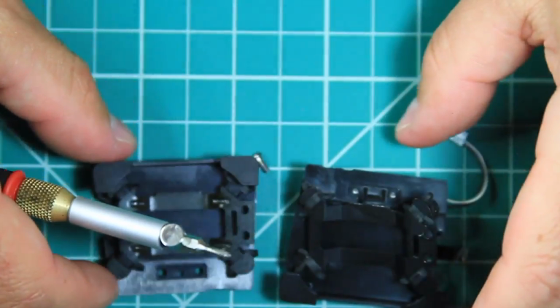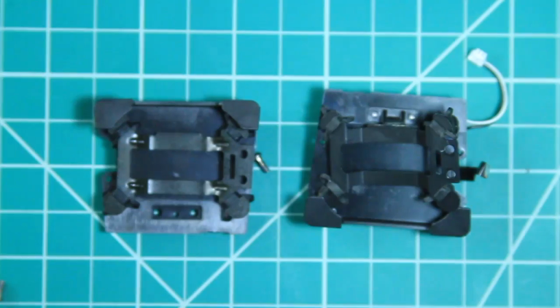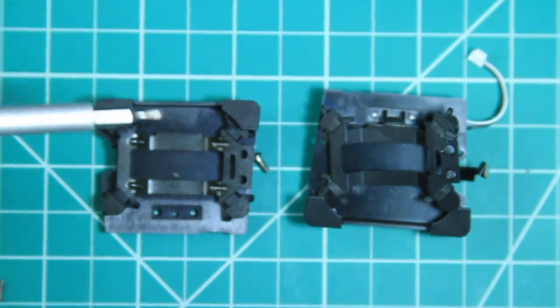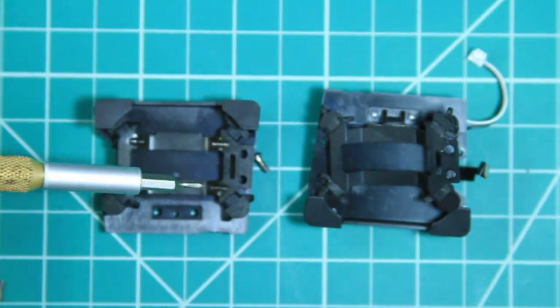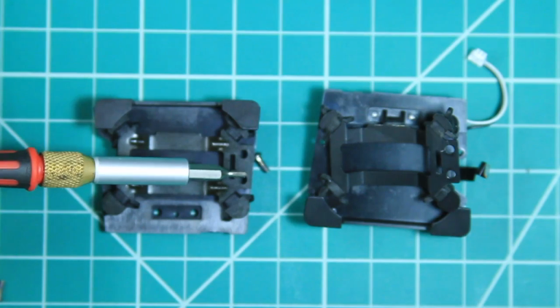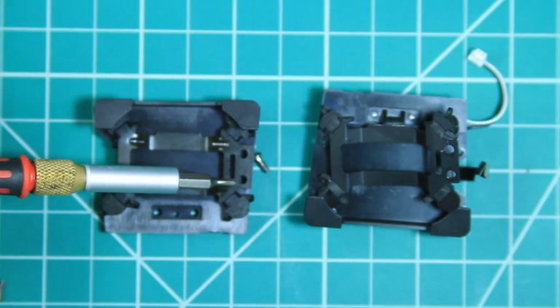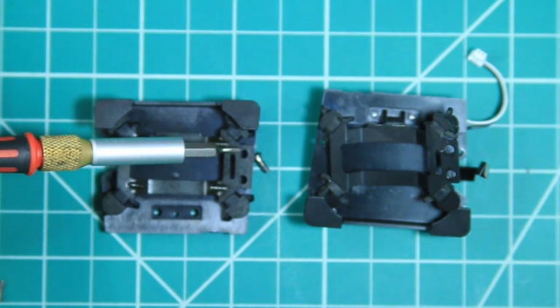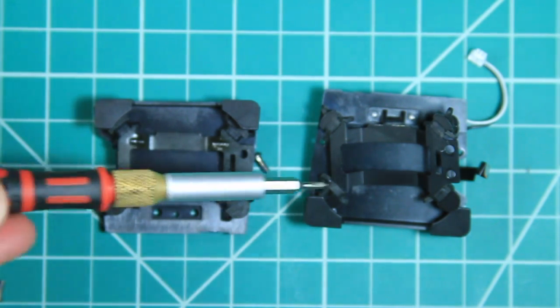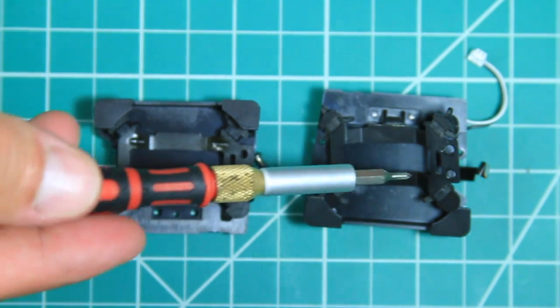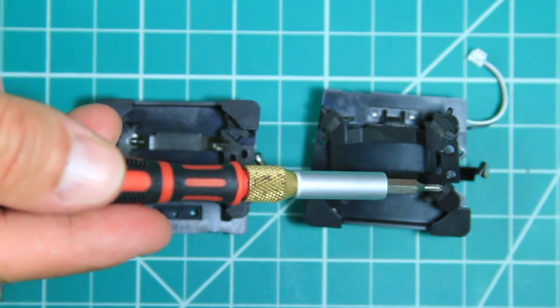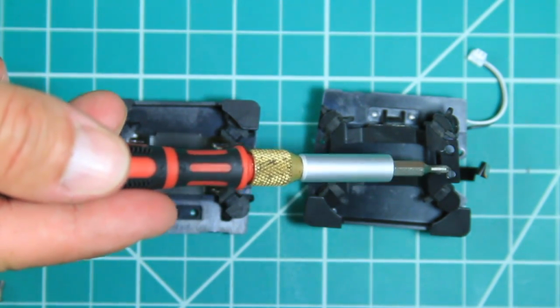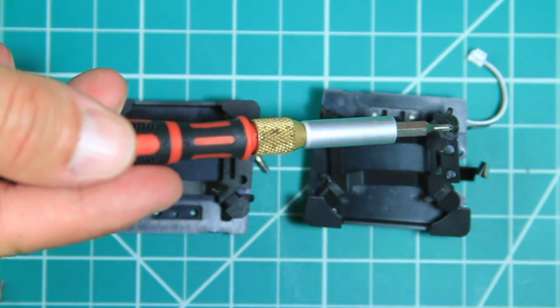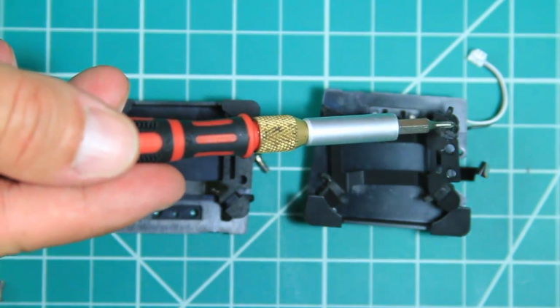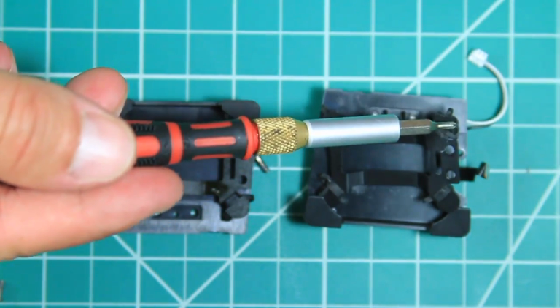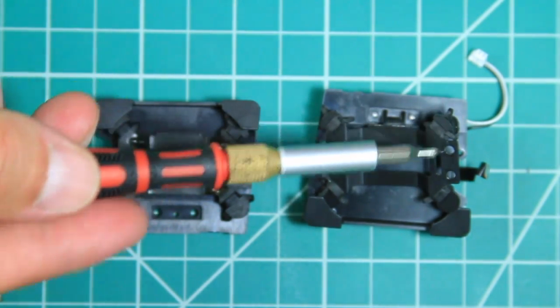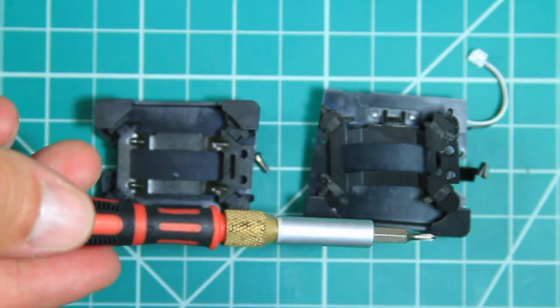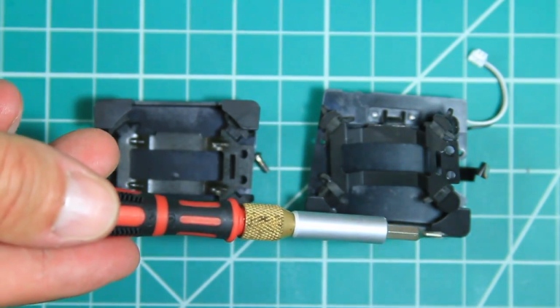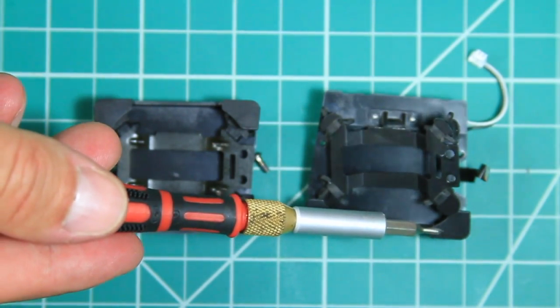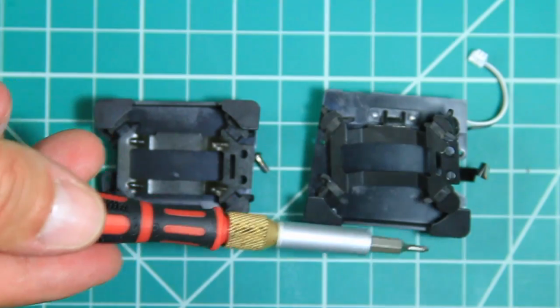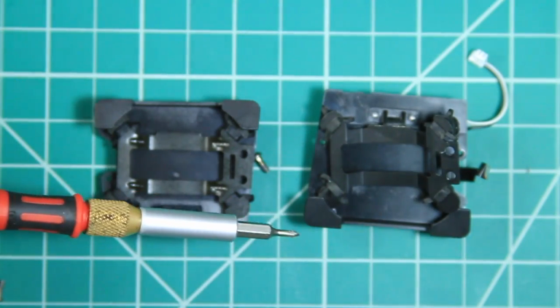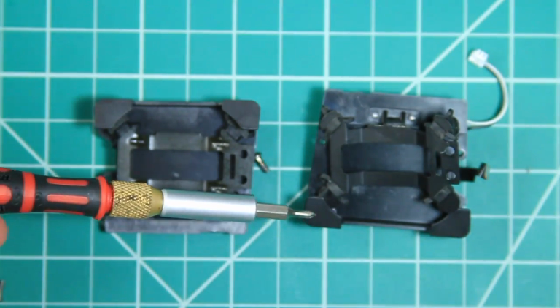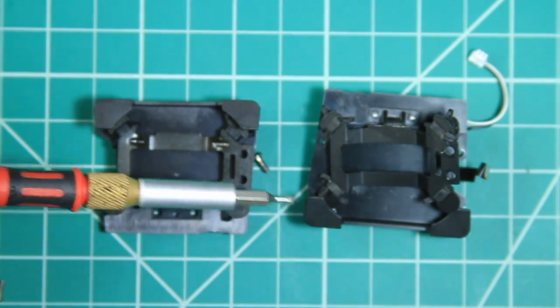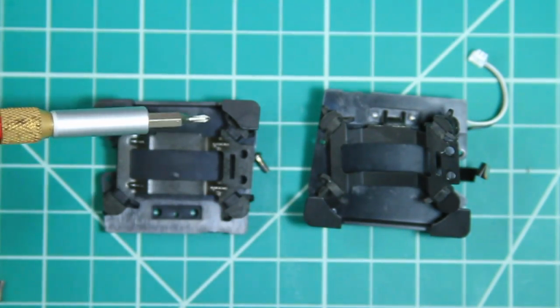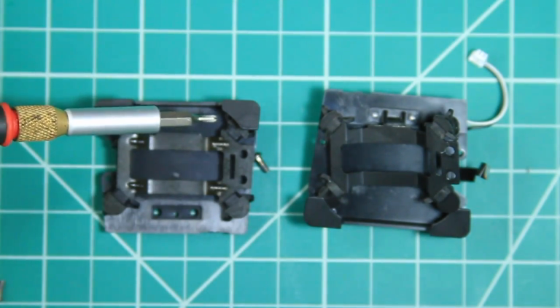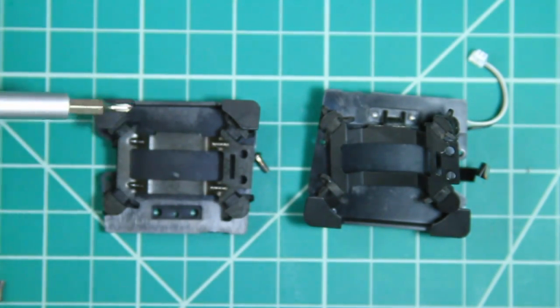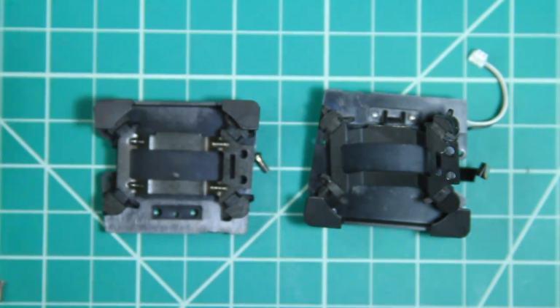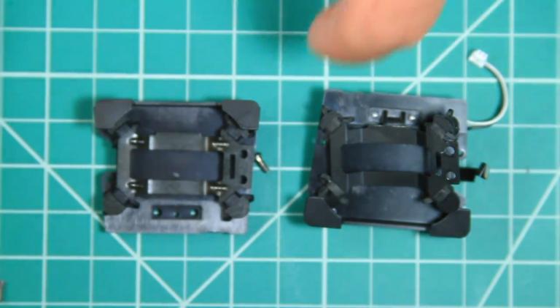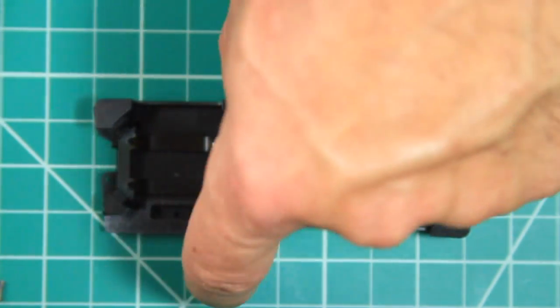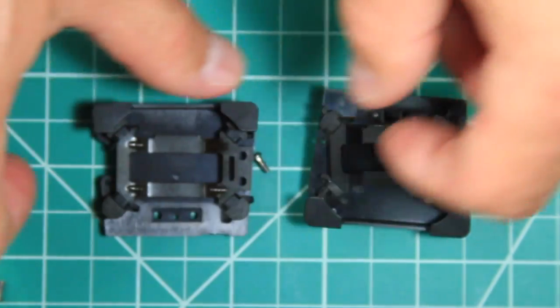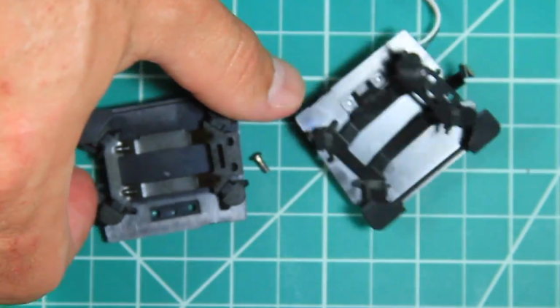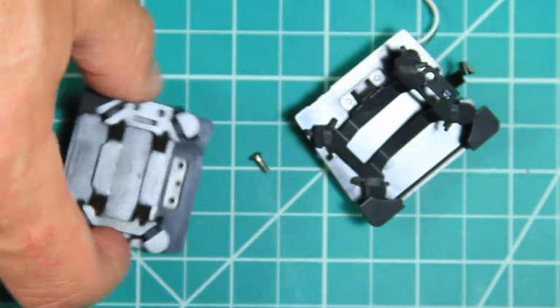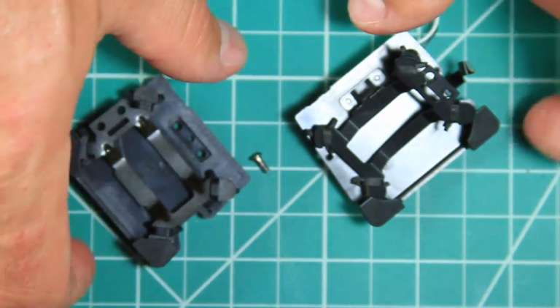Once I had it all back together, I noticed that the assembly I bought was assembled backwards from the original. I ended up ordering two at the time, so I was able to just put the gimbal on the one that was oriented correctly.